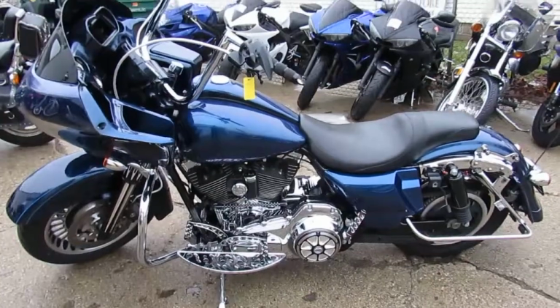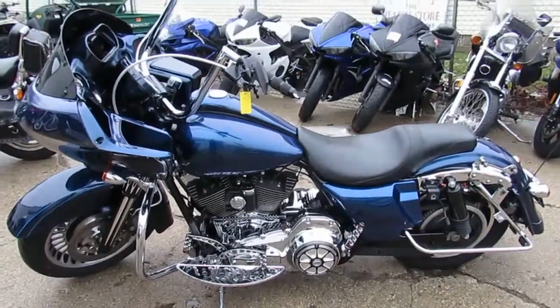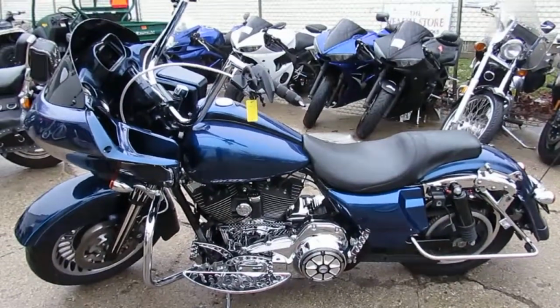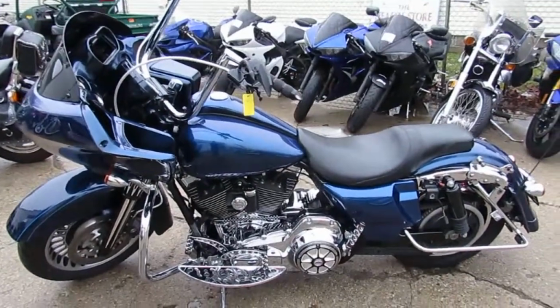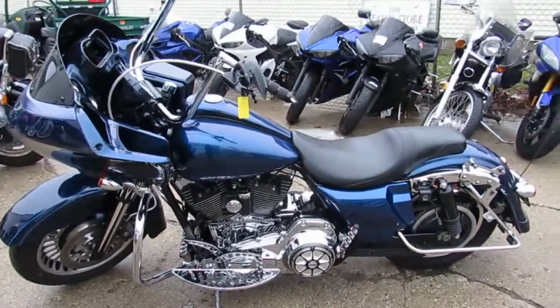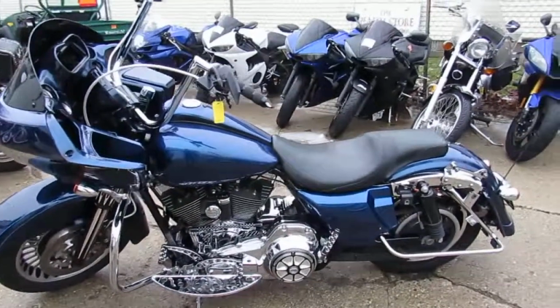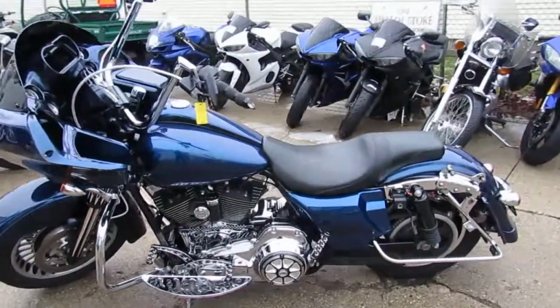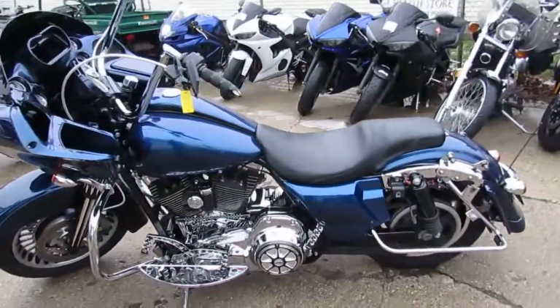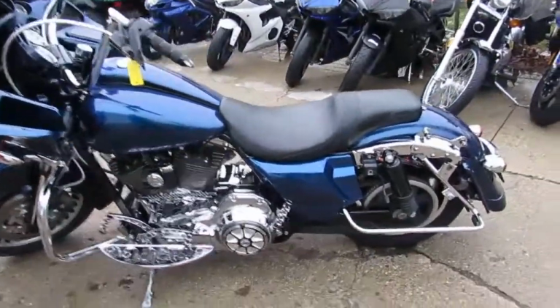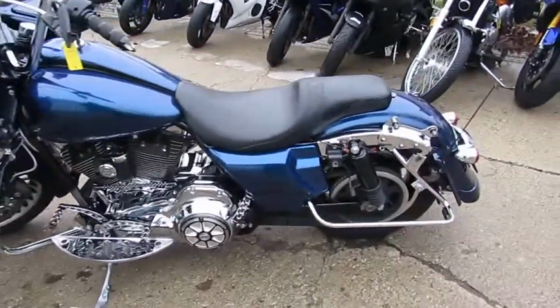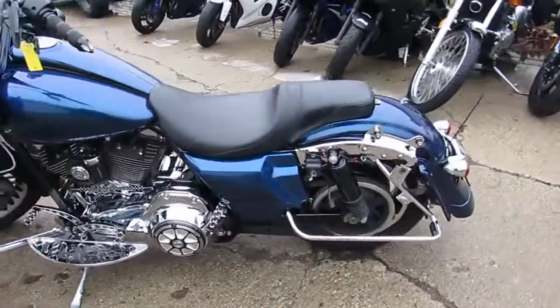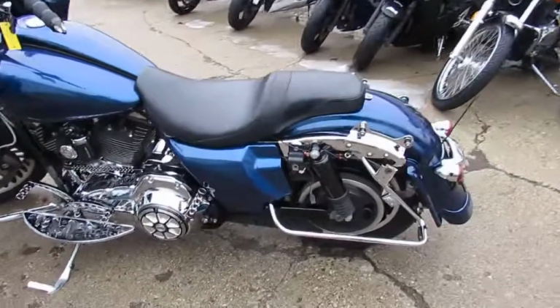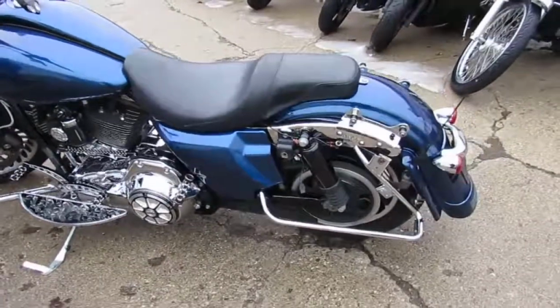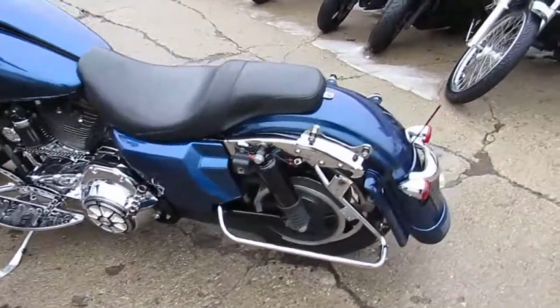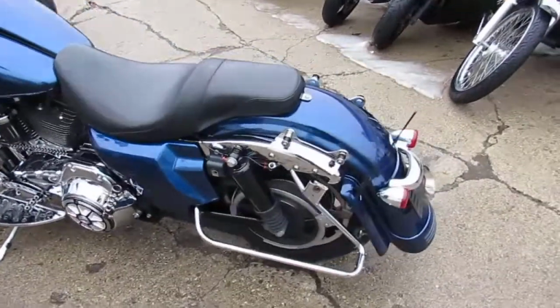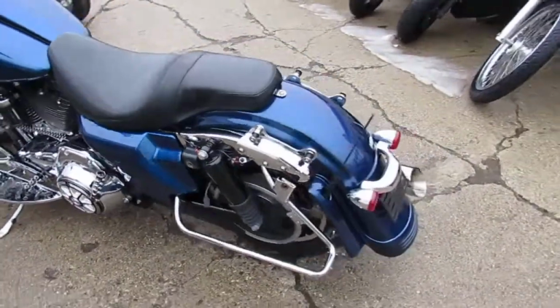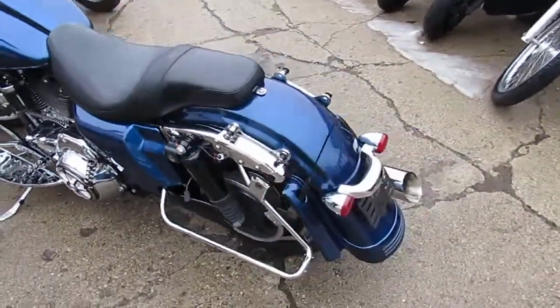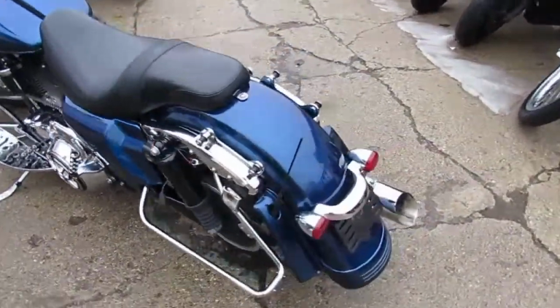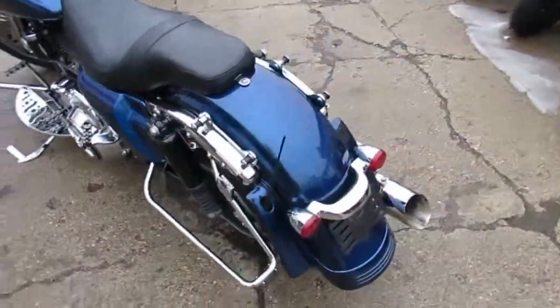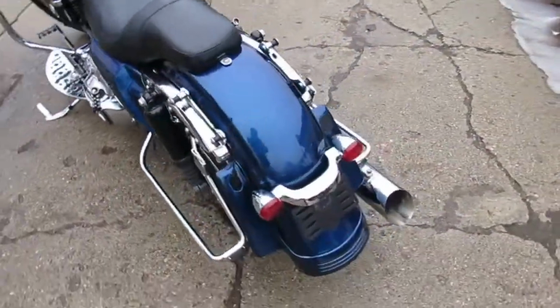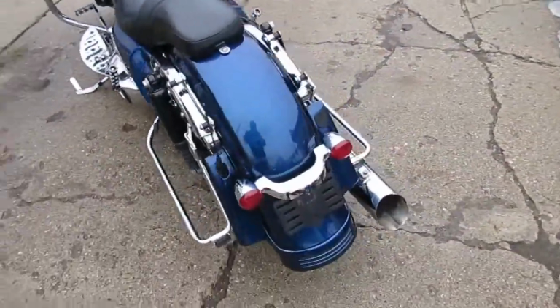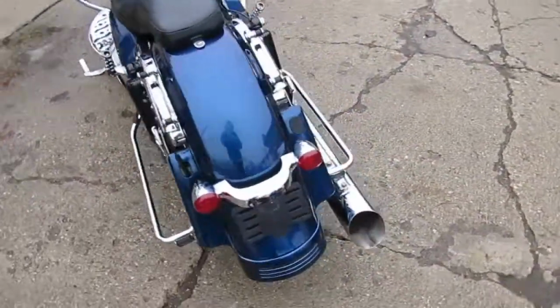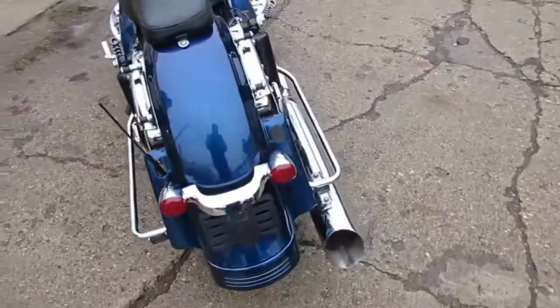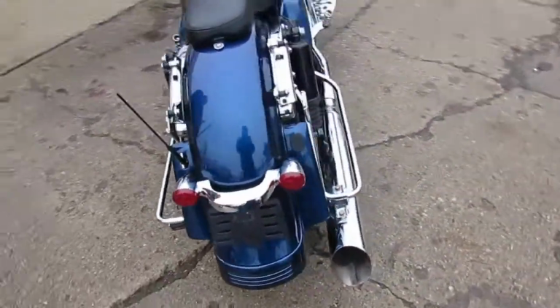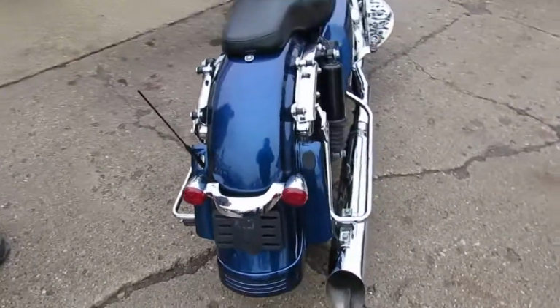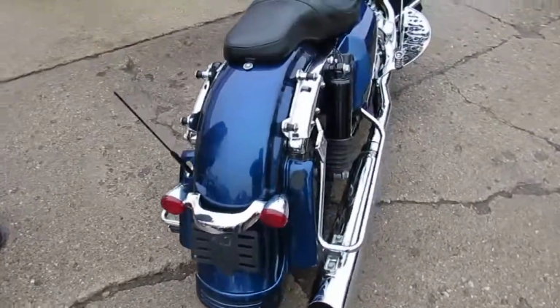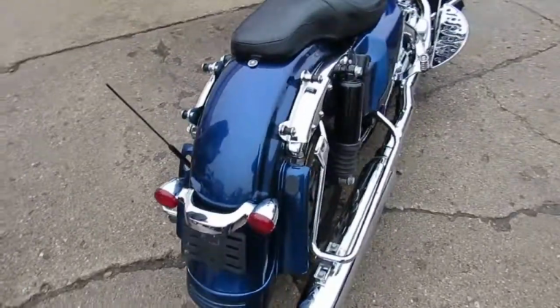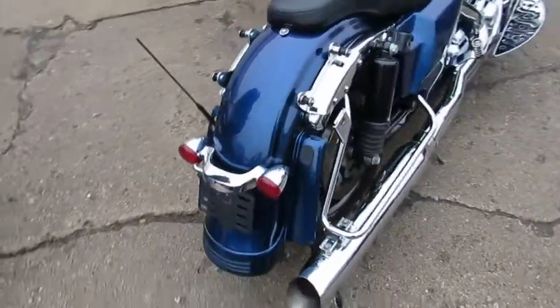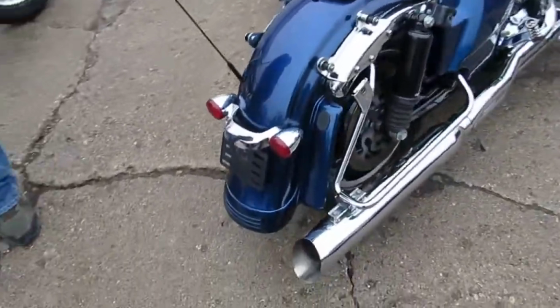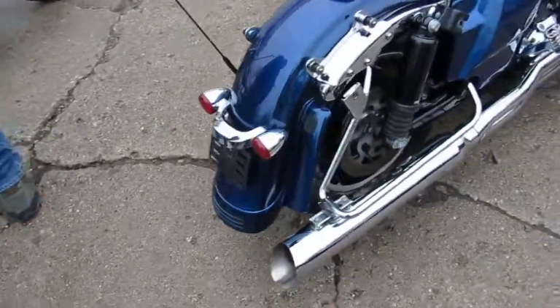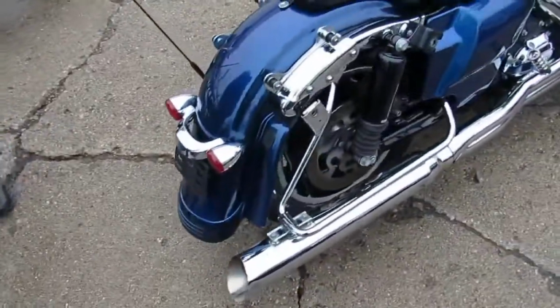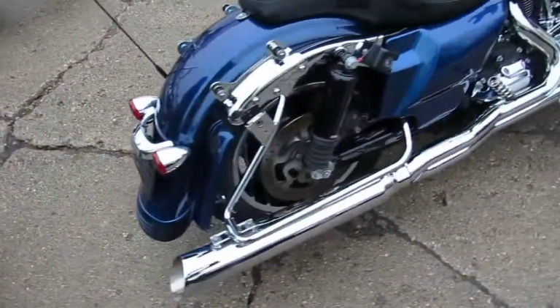Hey guys, it's approvalpowersports.com here. I've got a pretty cool bike — it's a 2012 Harley-Davidson Road Glide for sale. Only $9,900, and it's only got 21,073 miles on it.